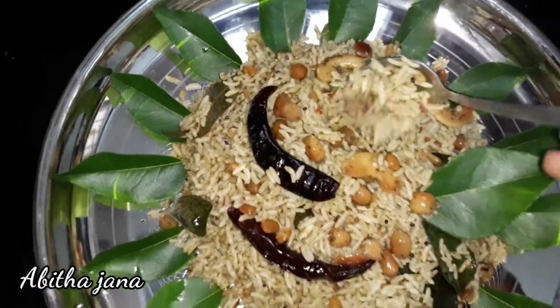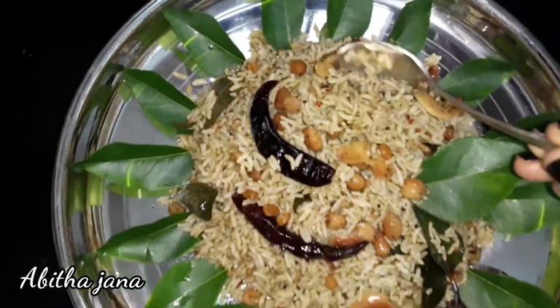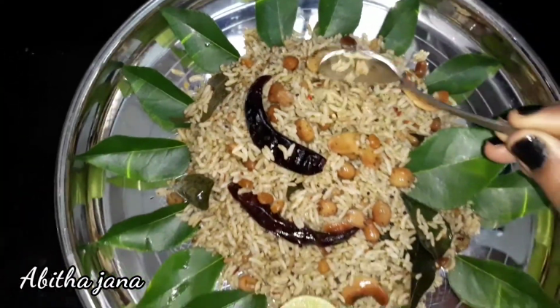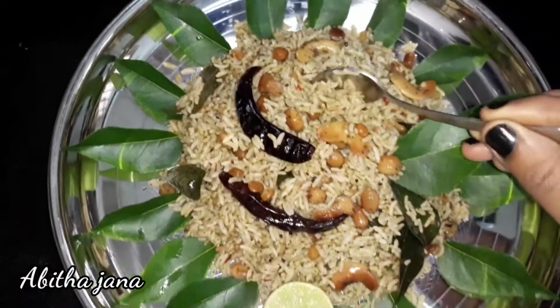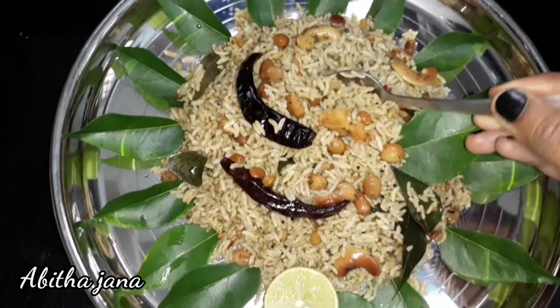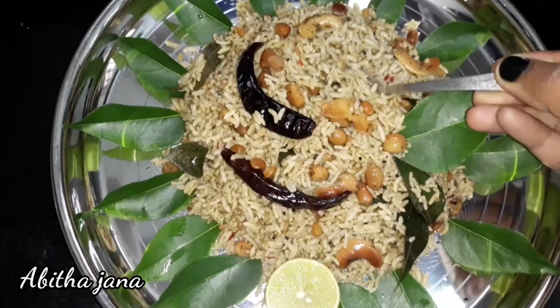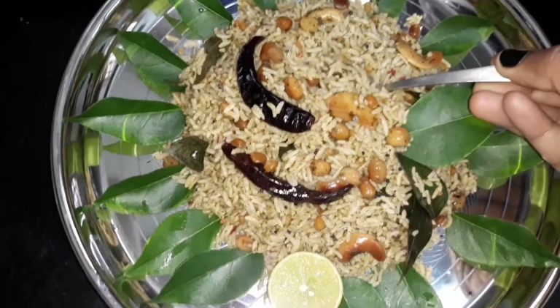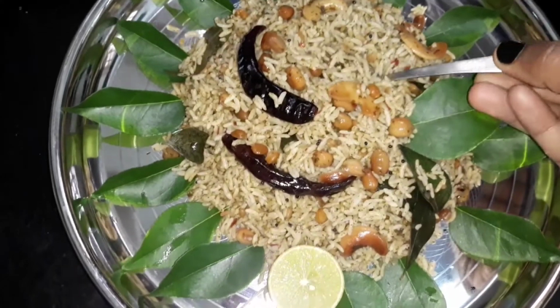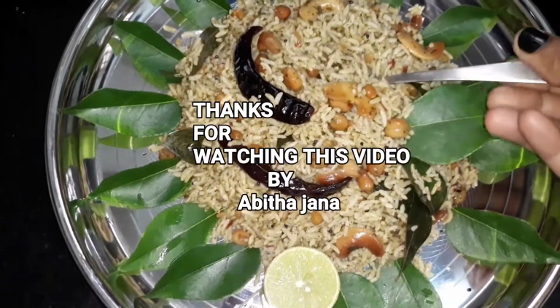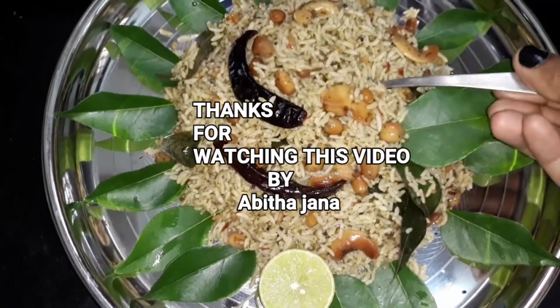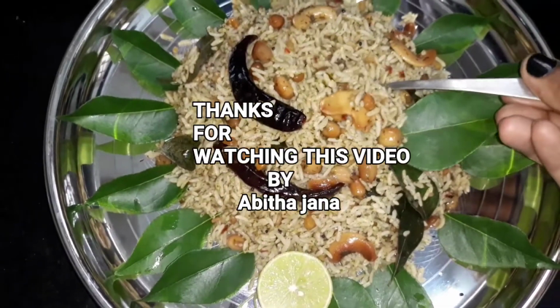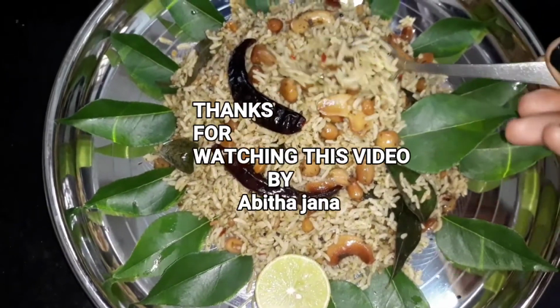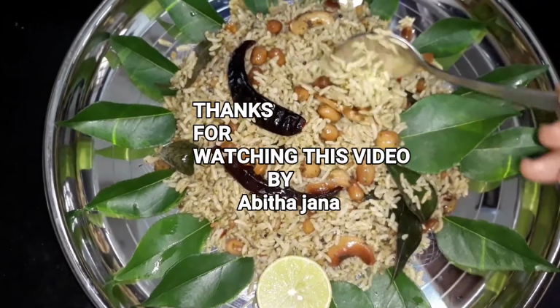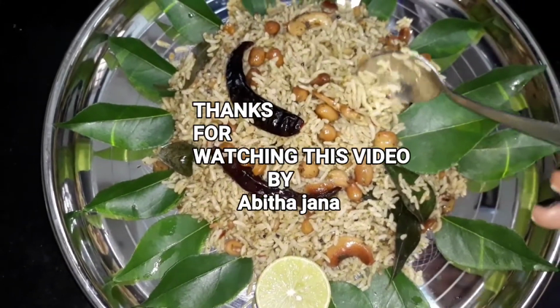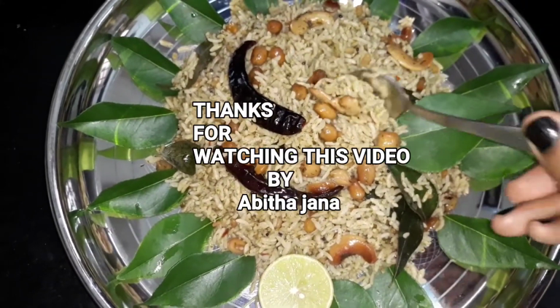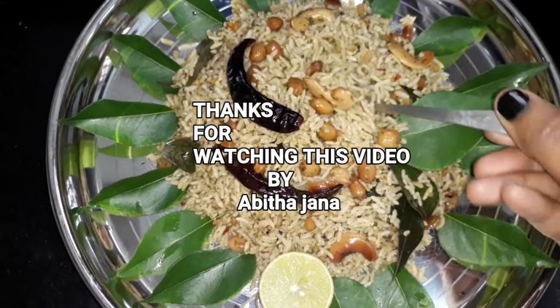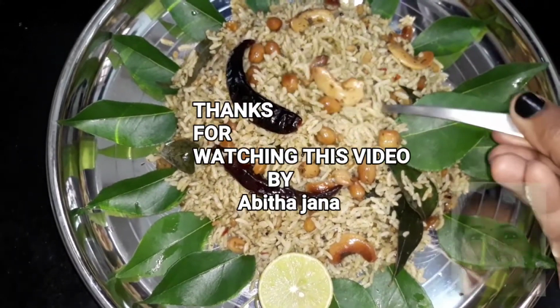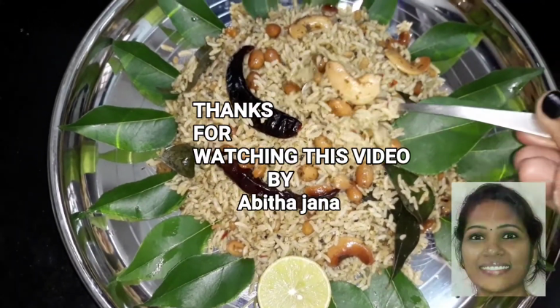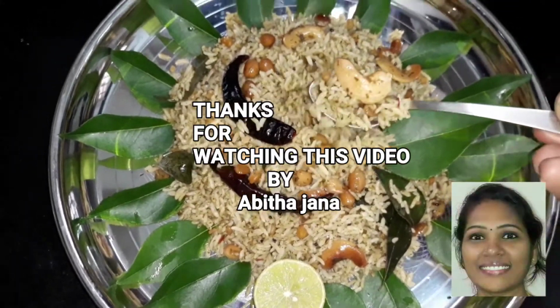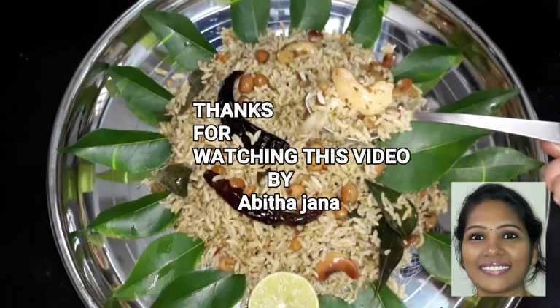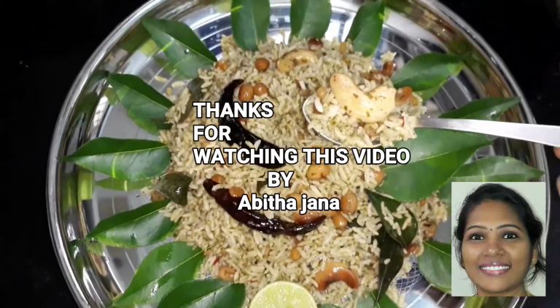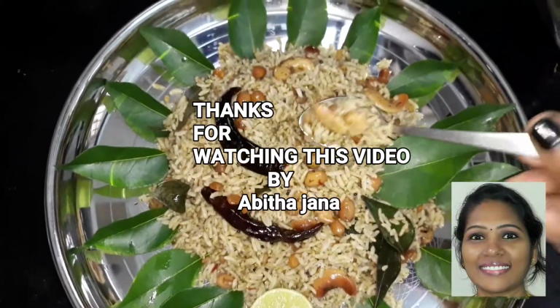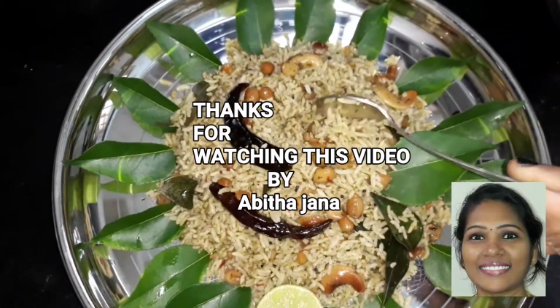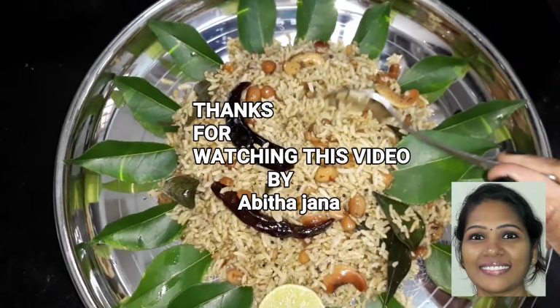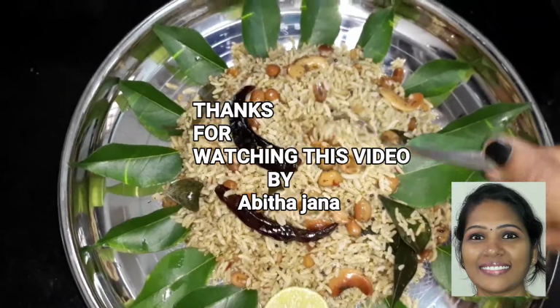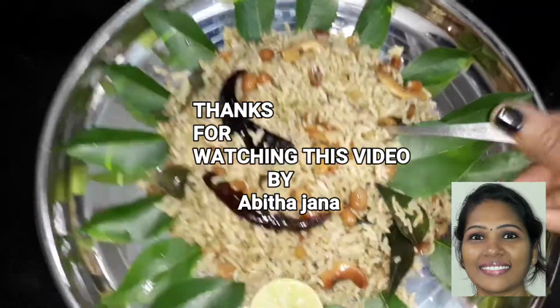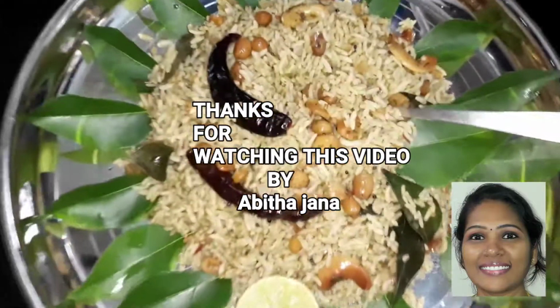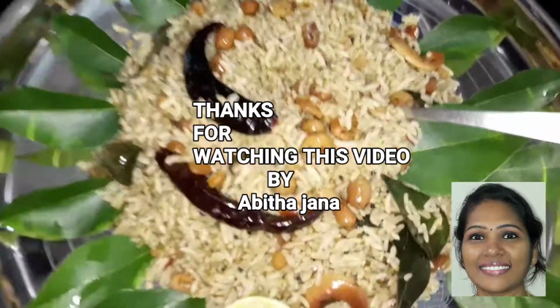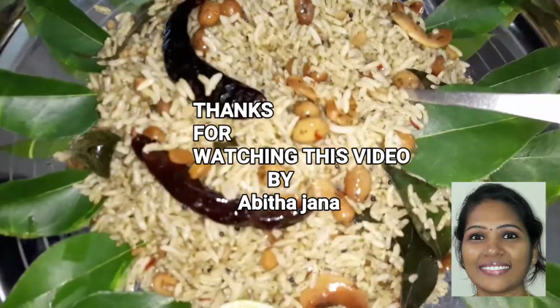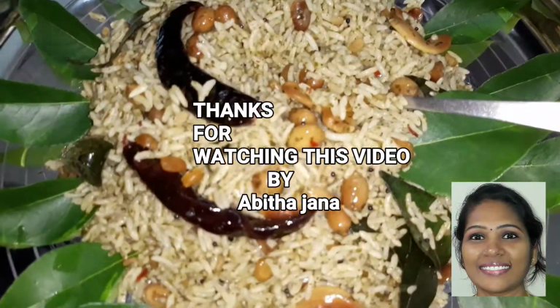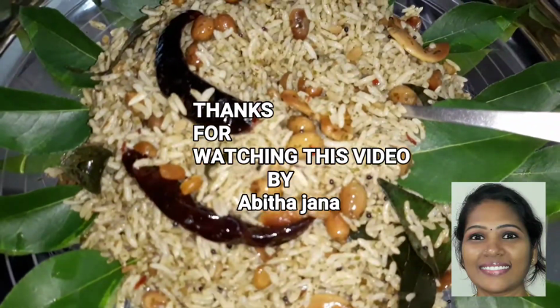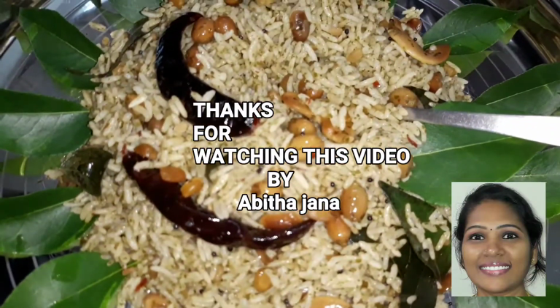If you like this recipe, subscribe to our channel. Thank you so much for watching this video.